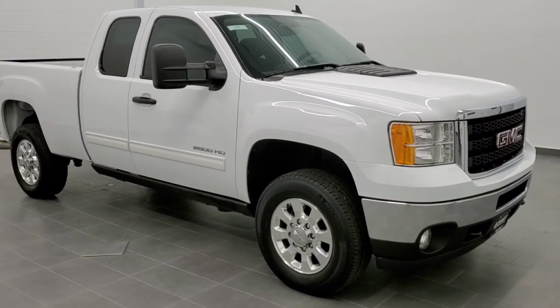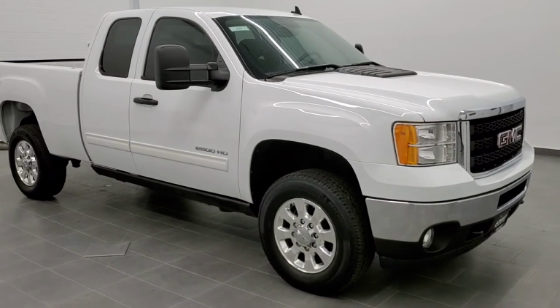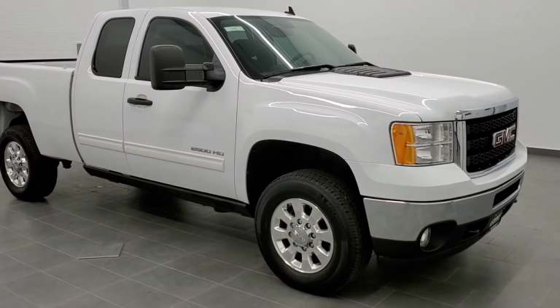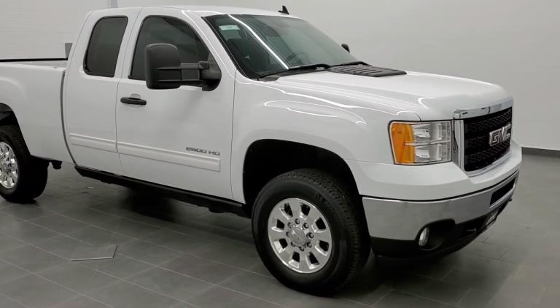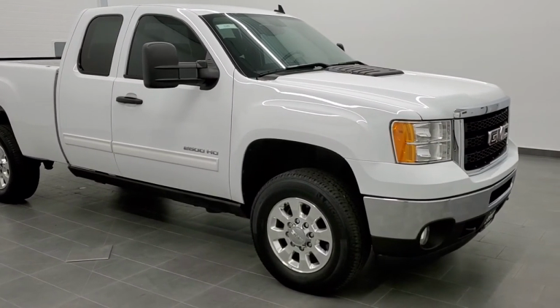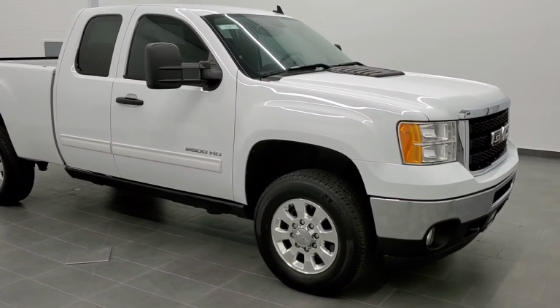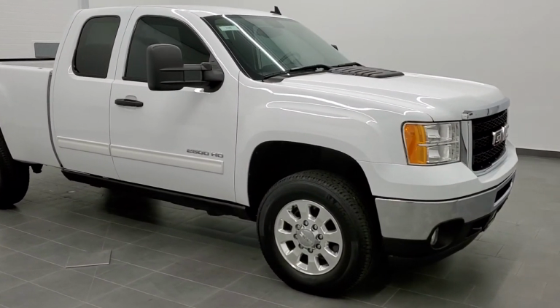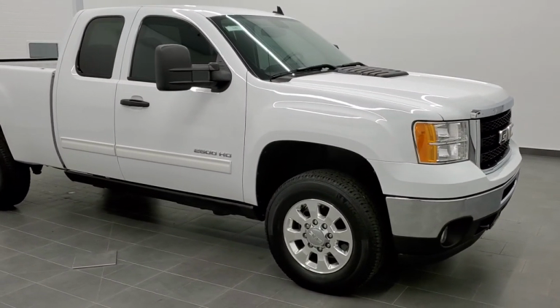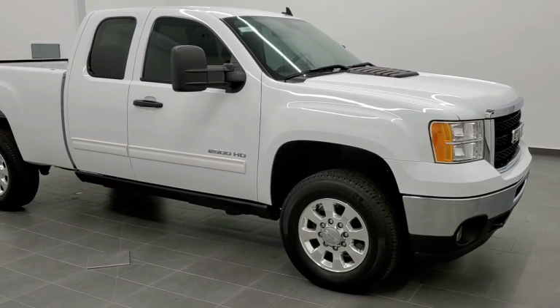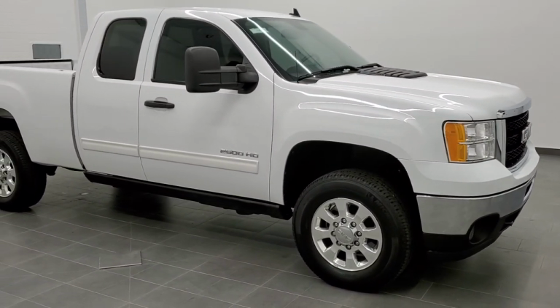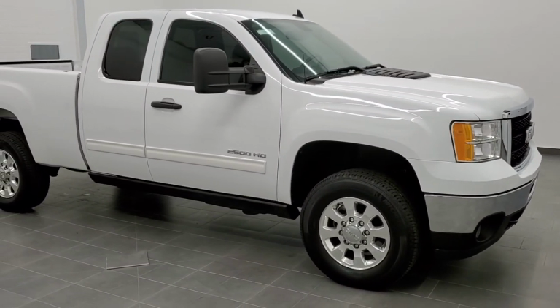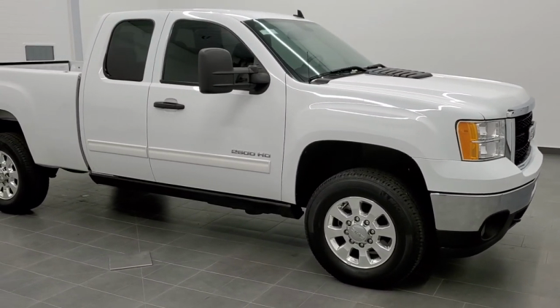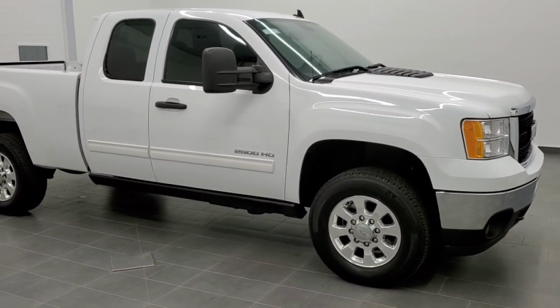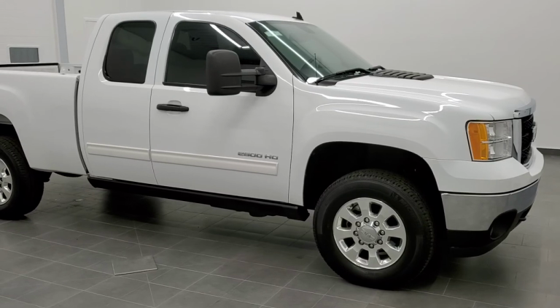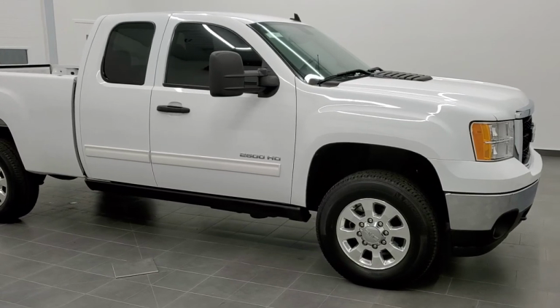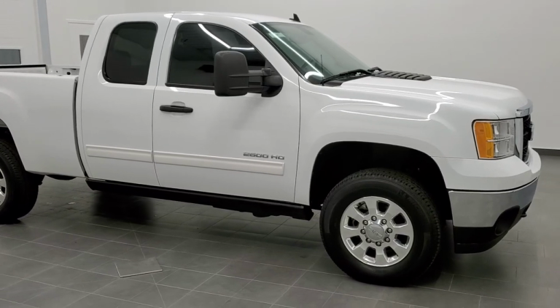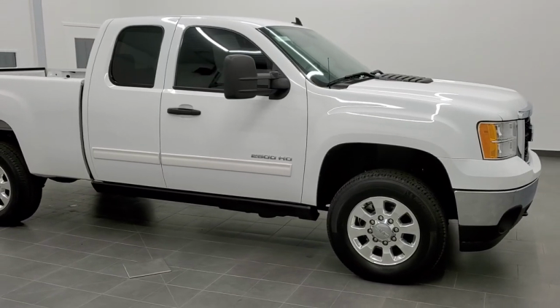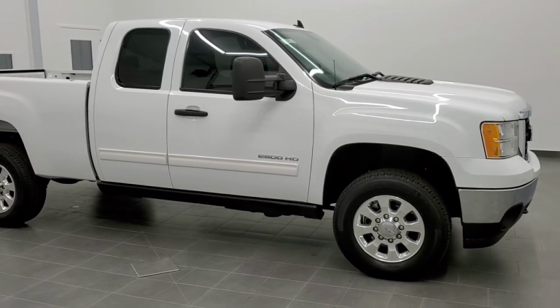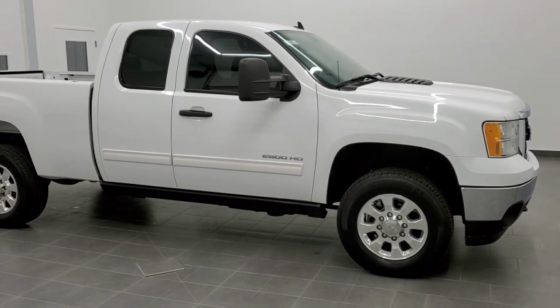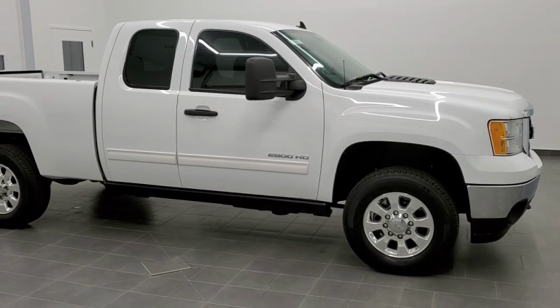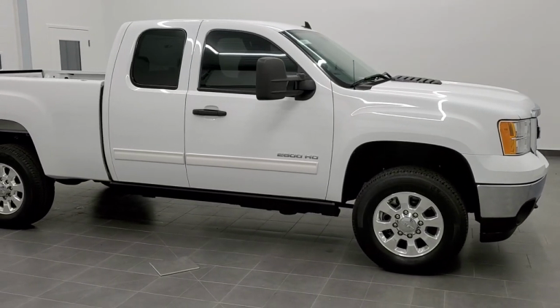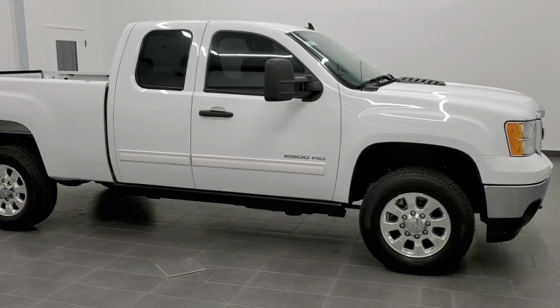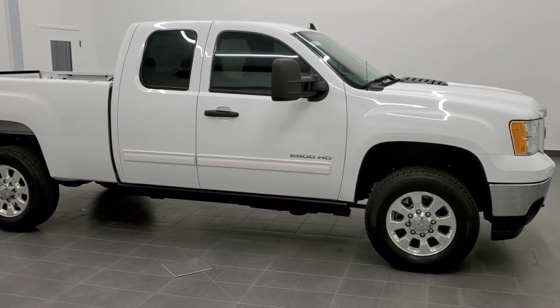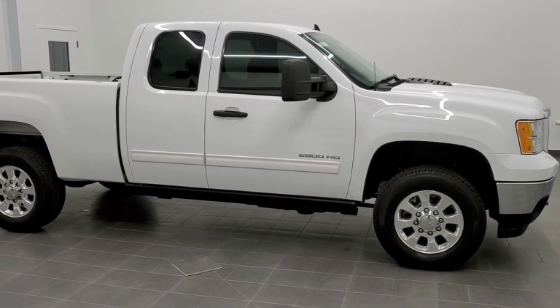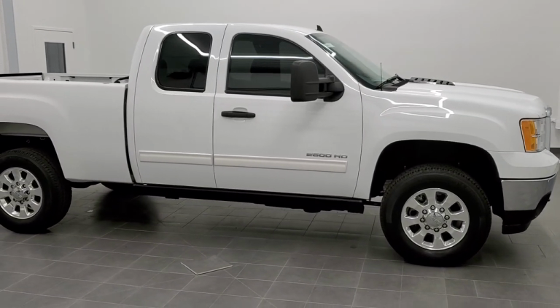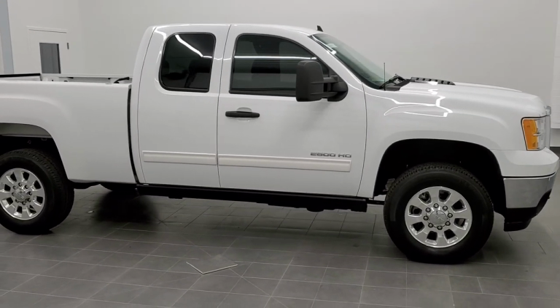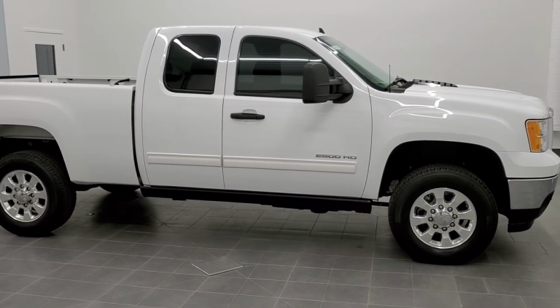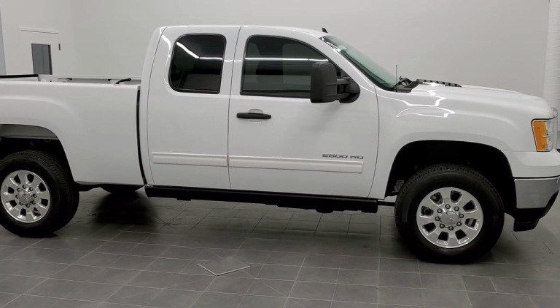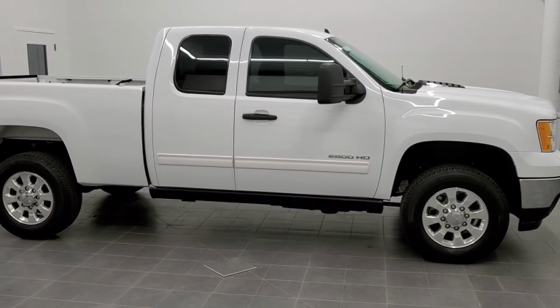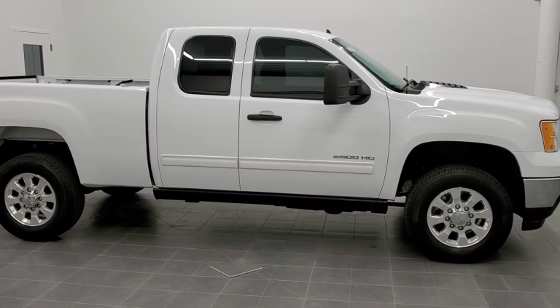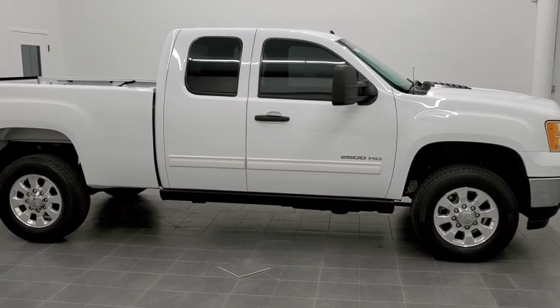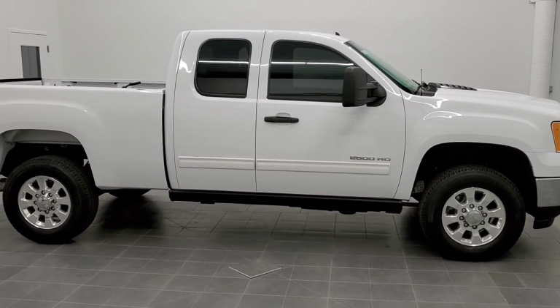This is stock number 11137. We are here at Summit Automotive in Fond du Lac, Wisconsin — your new and used heavy duty truck headquarters.